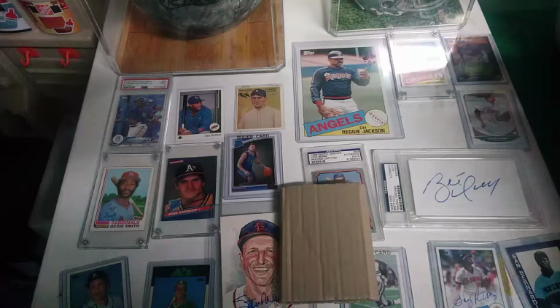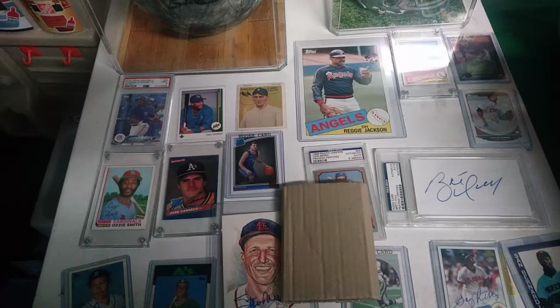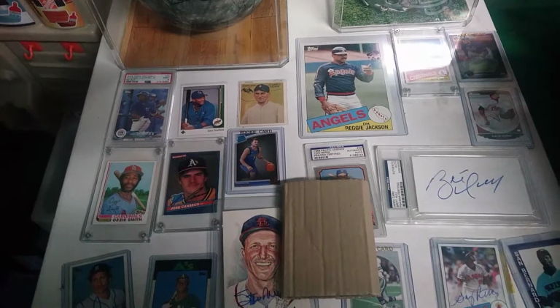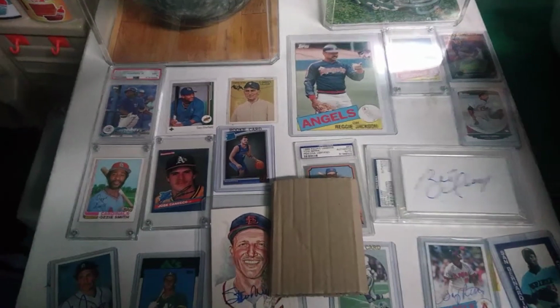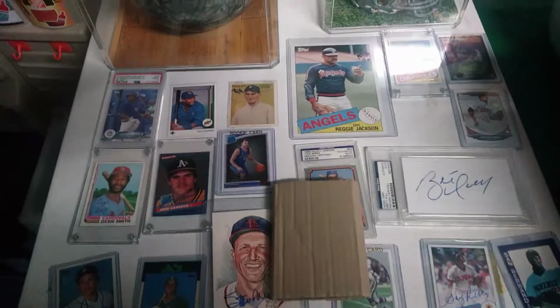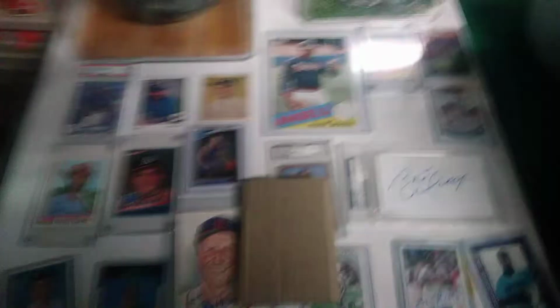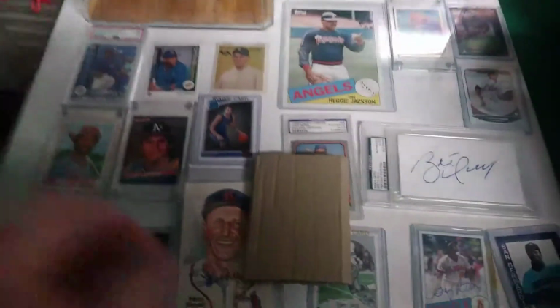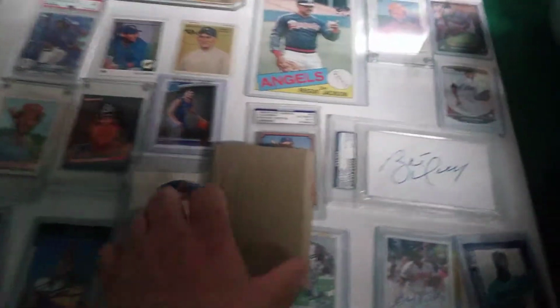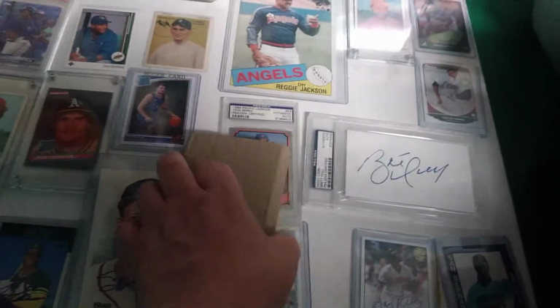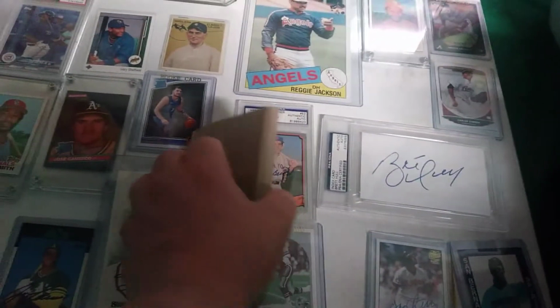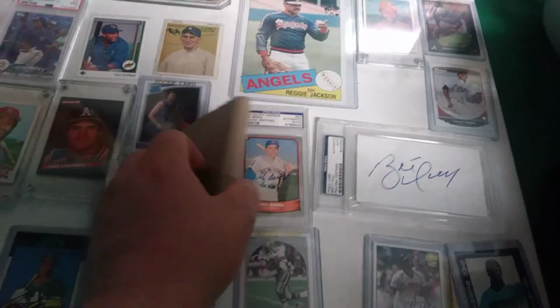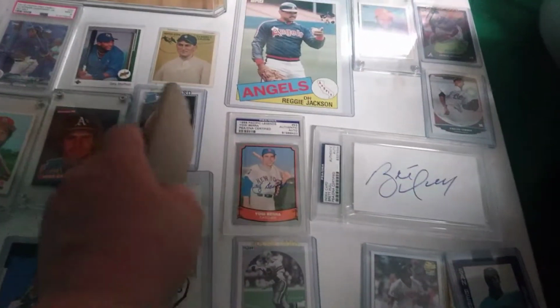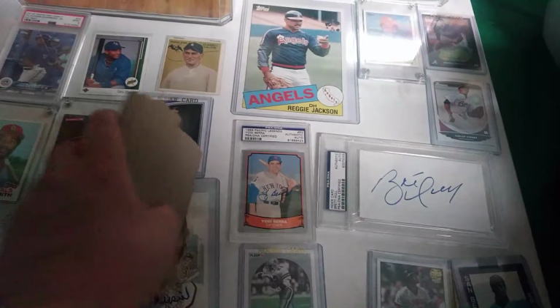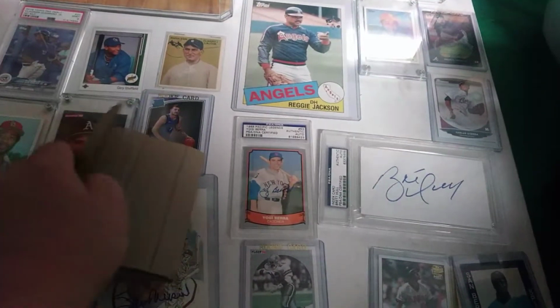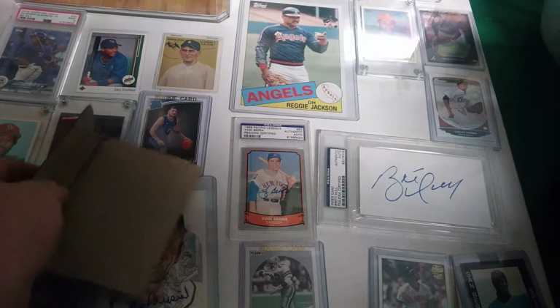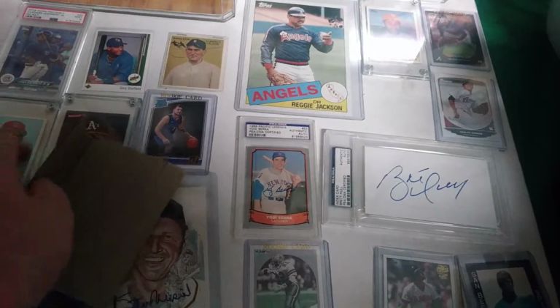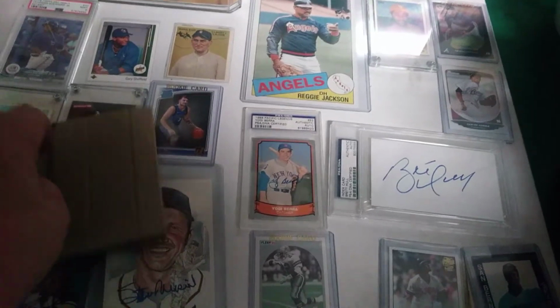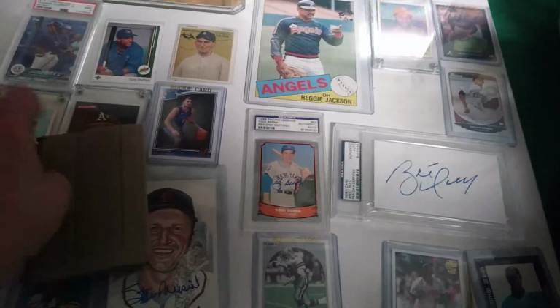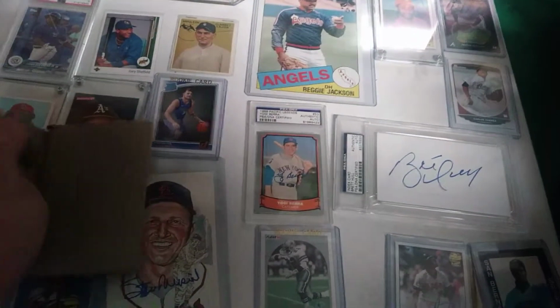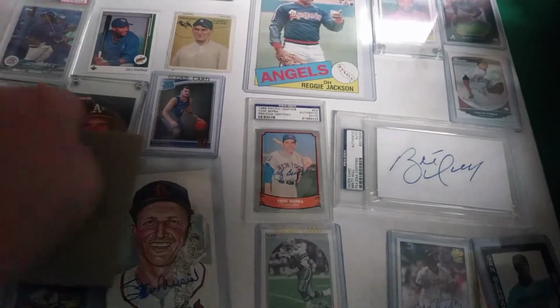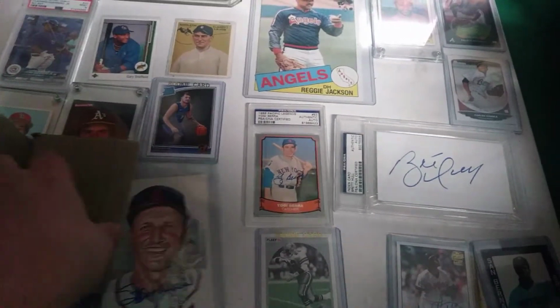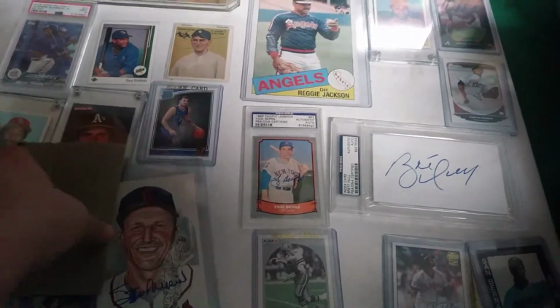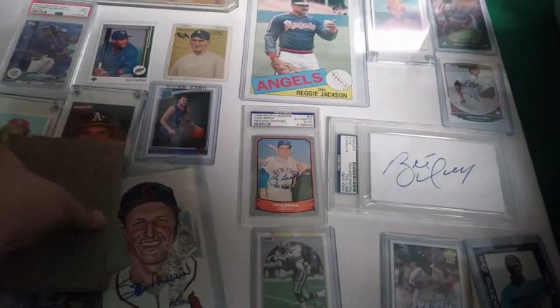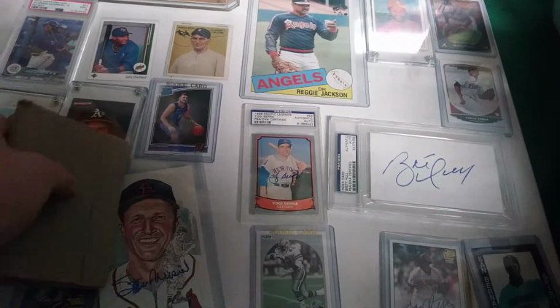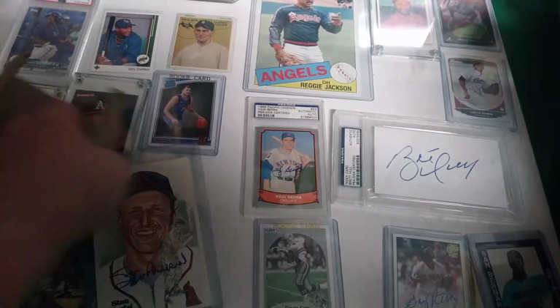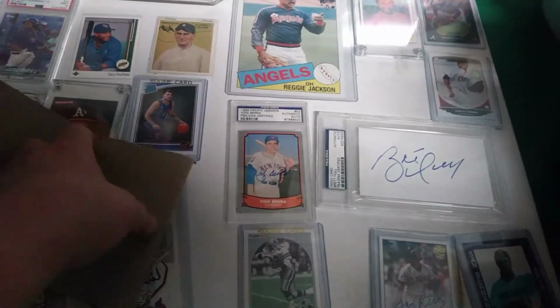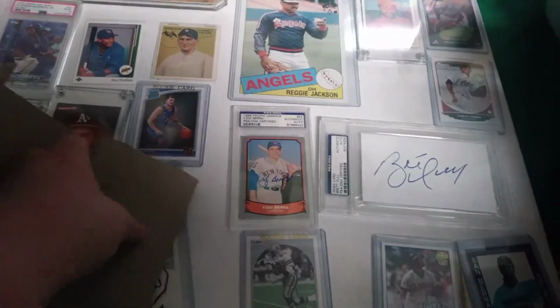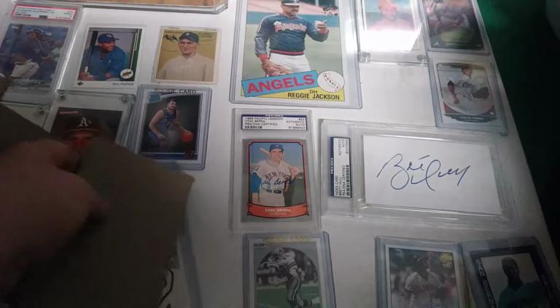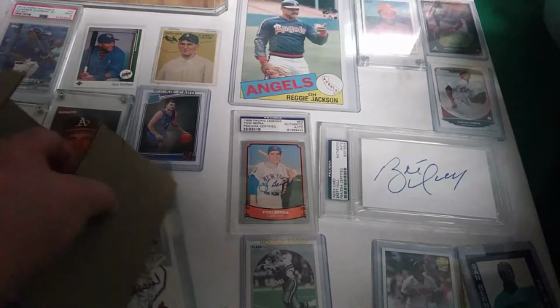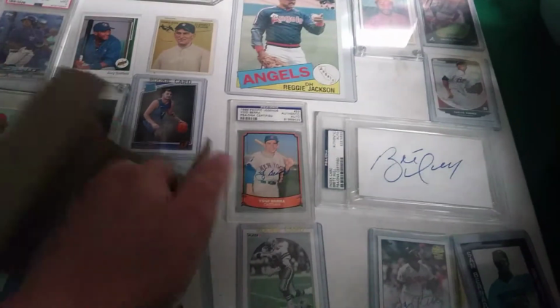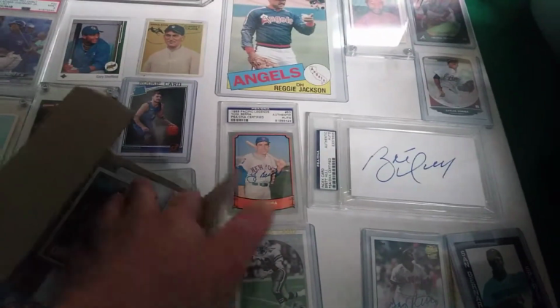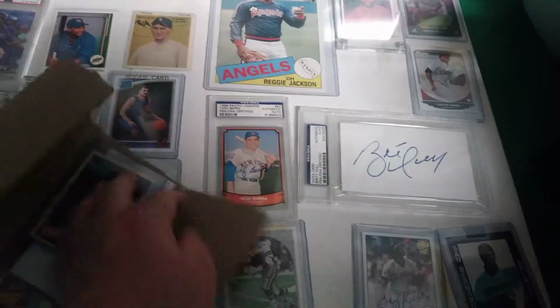What's up everybody? It is time for a 1985 Topps unboxing from eBay. This one is coming in JSA certified from what I understand. Let's take a look and see what it is.